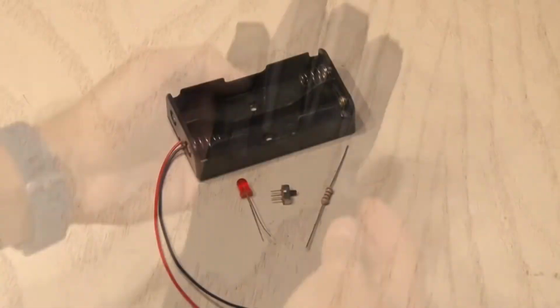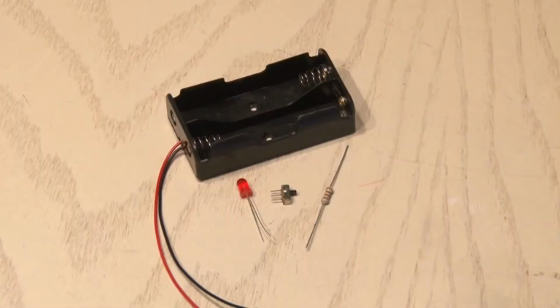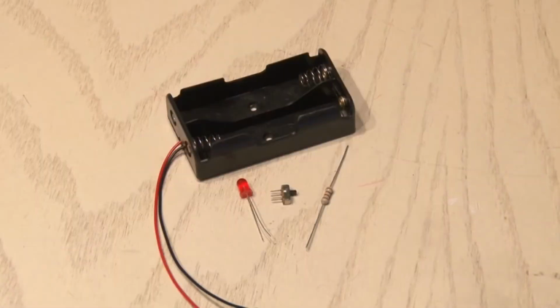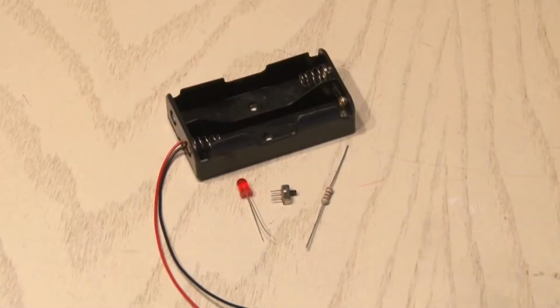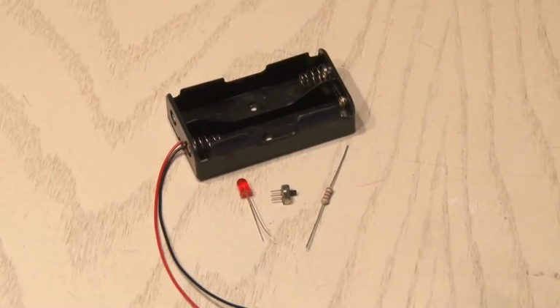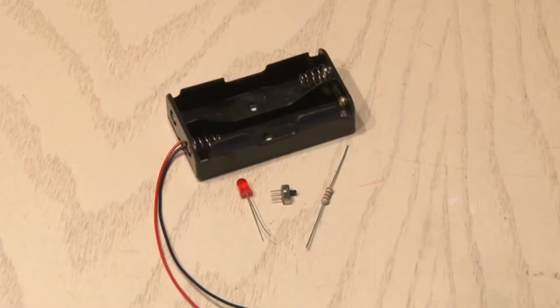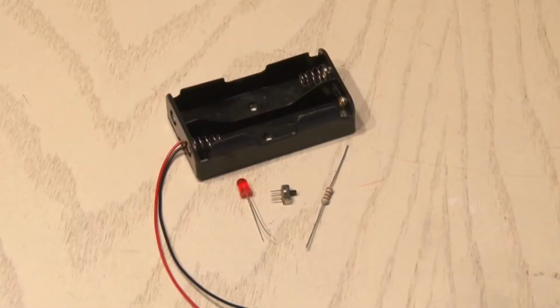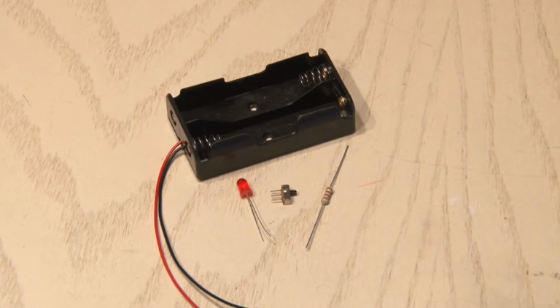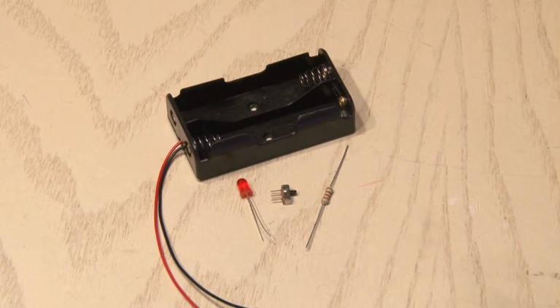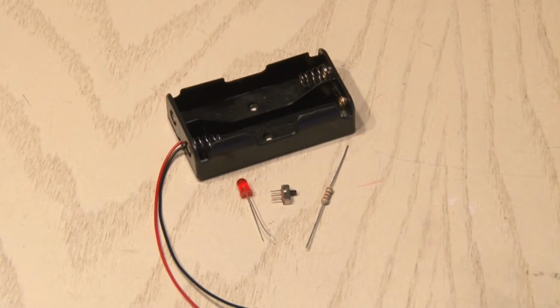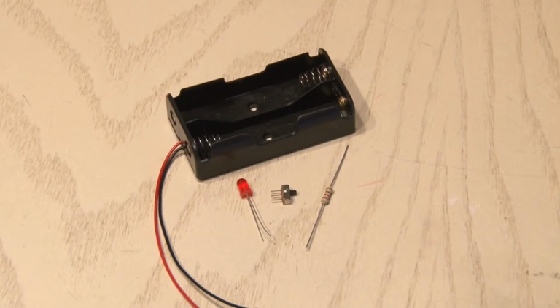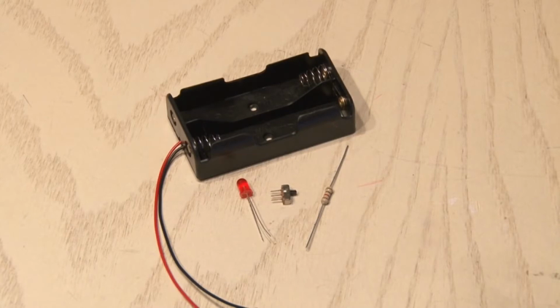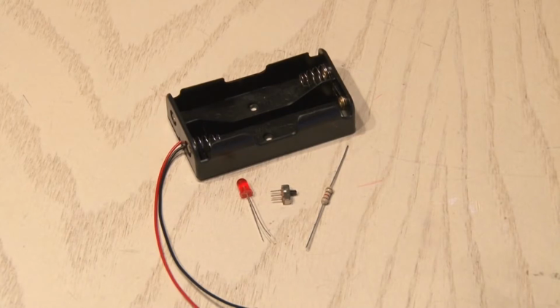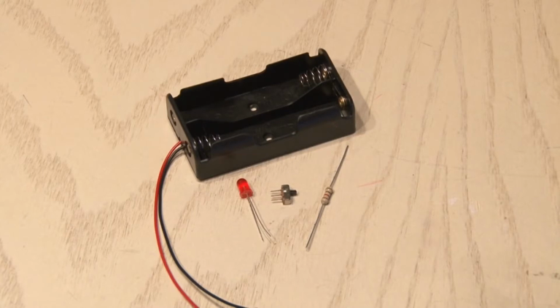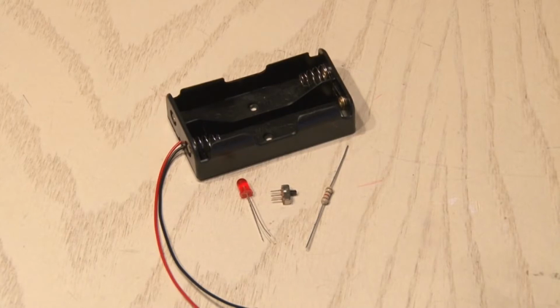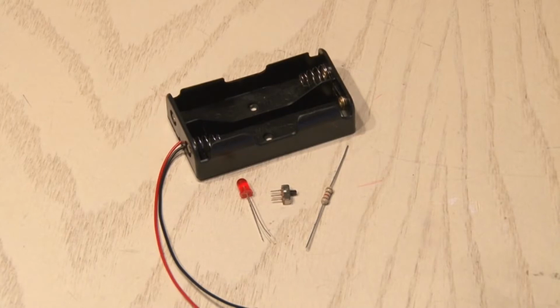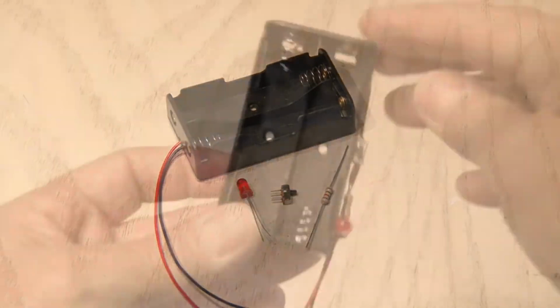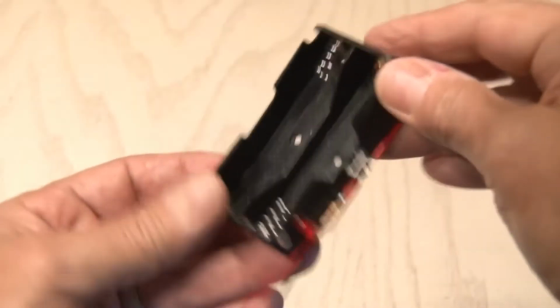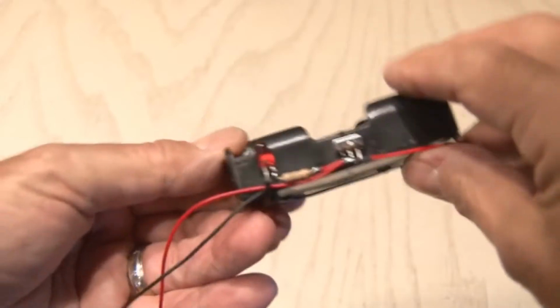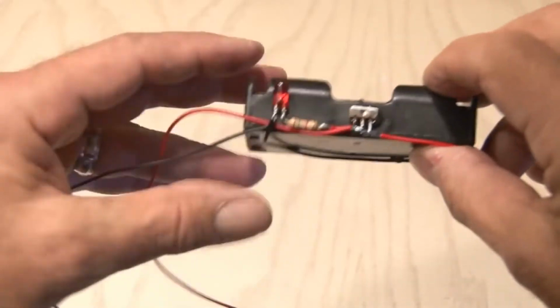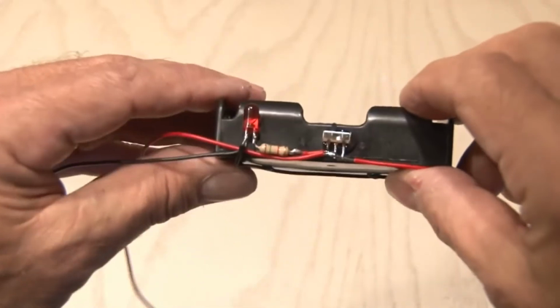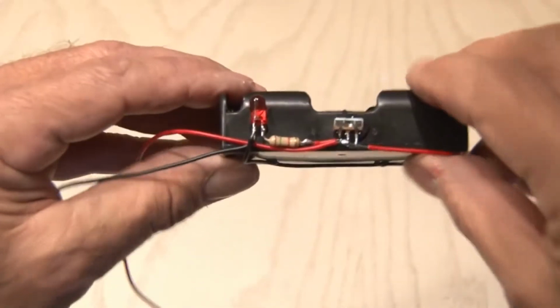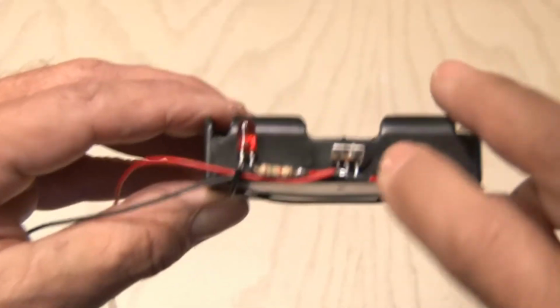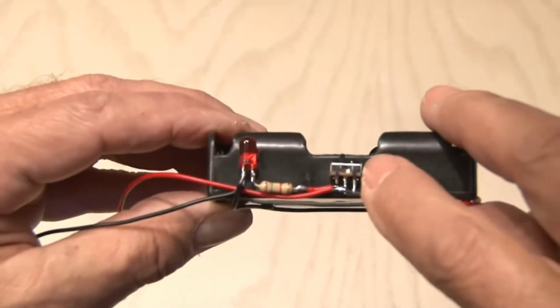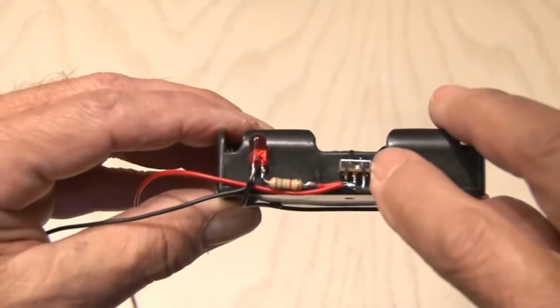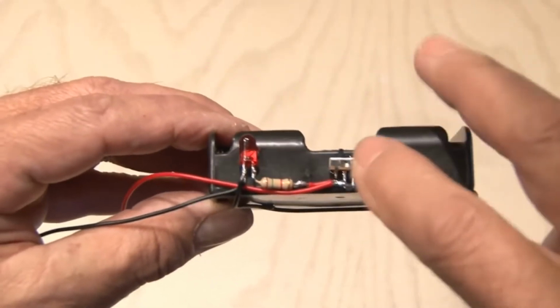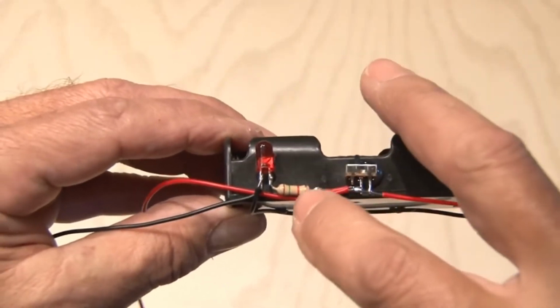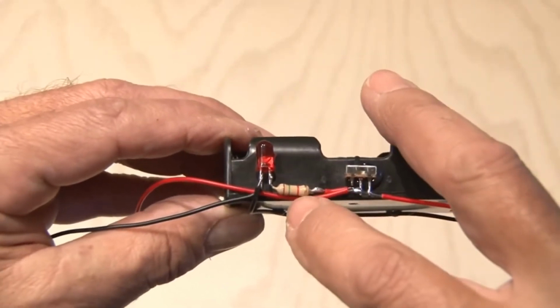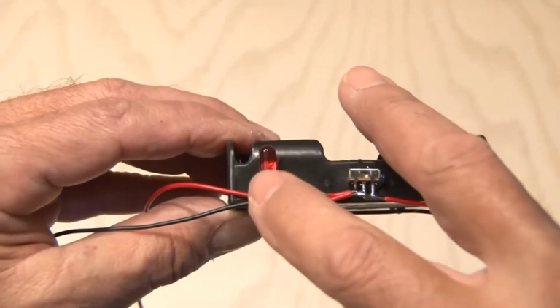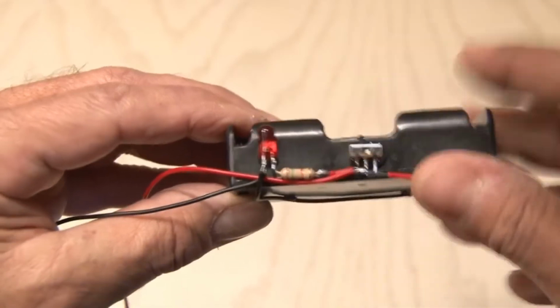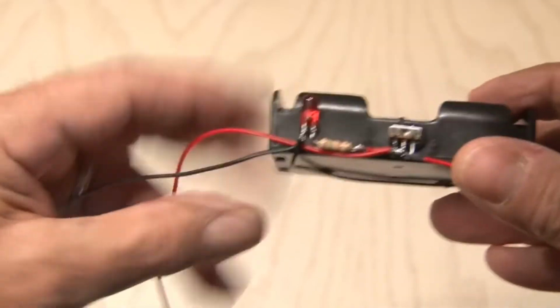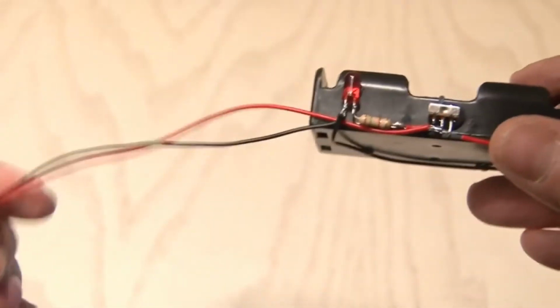We're going to build the power circuit using the battery holder, a 1.5K resistor, an LED, and I also included a small switch to turn it on. I glued the switch to the side of the battery holder, and have the resistor and the LED, which will indicate power when we turn on our heated gloves.